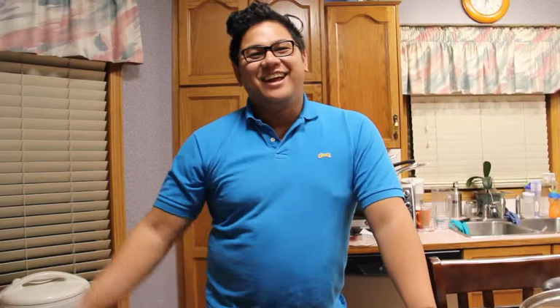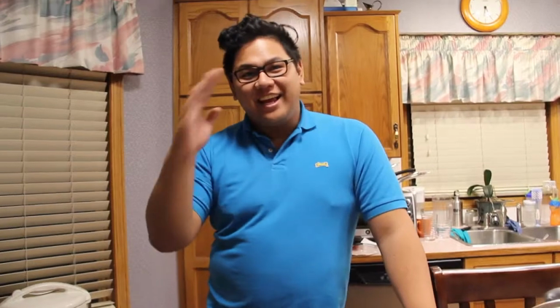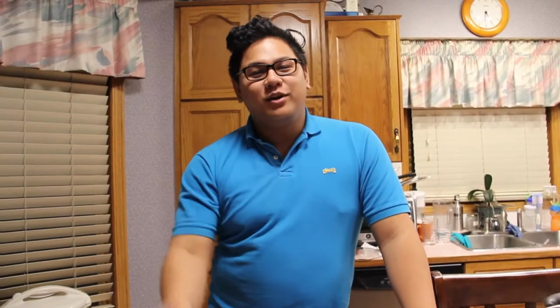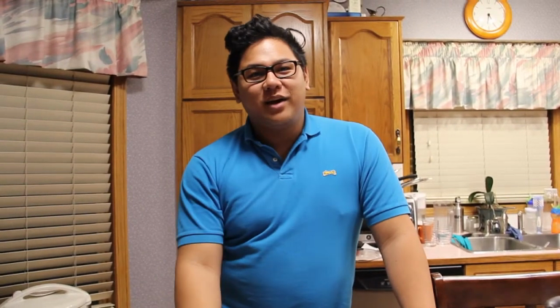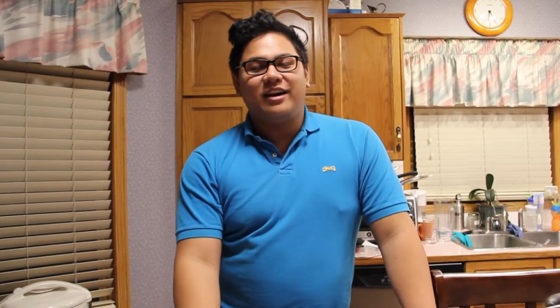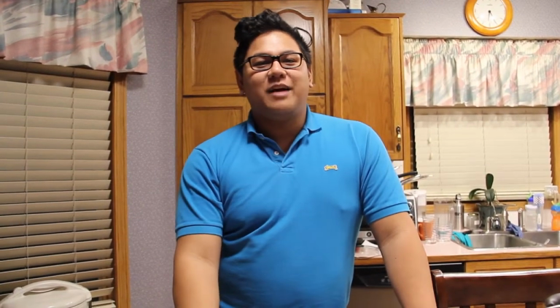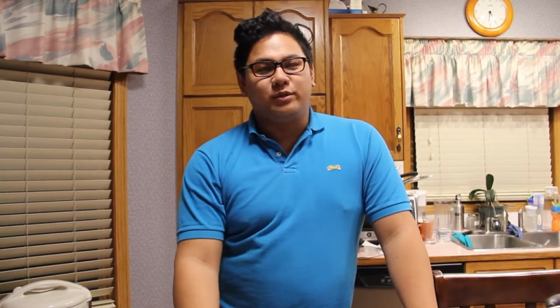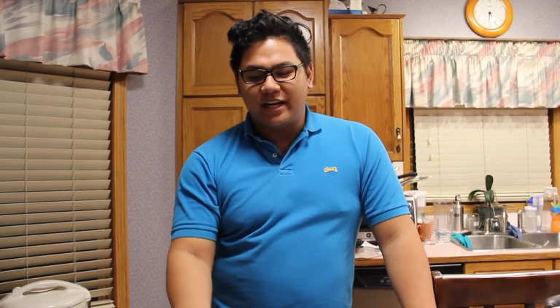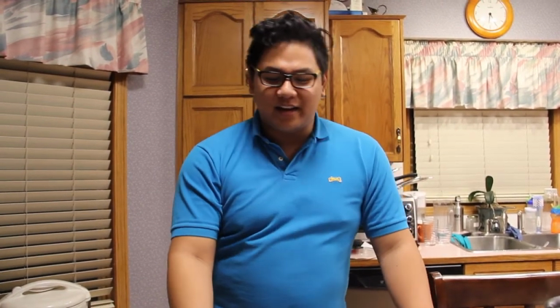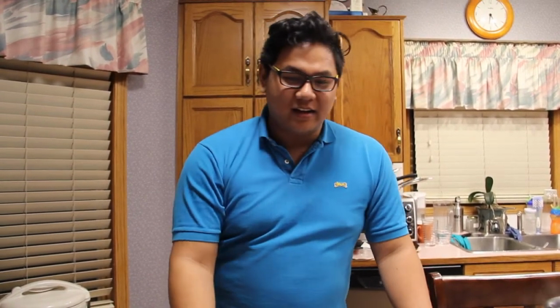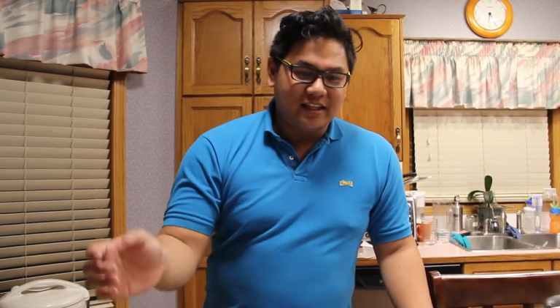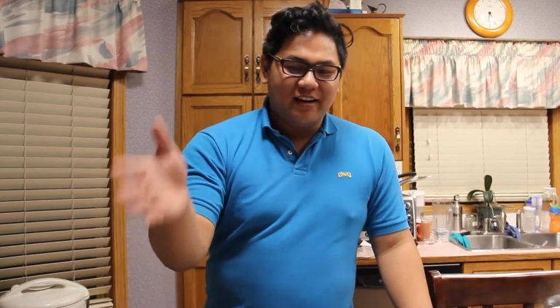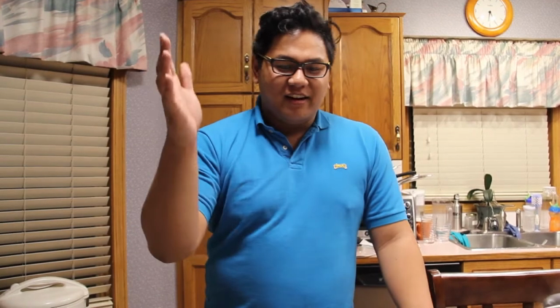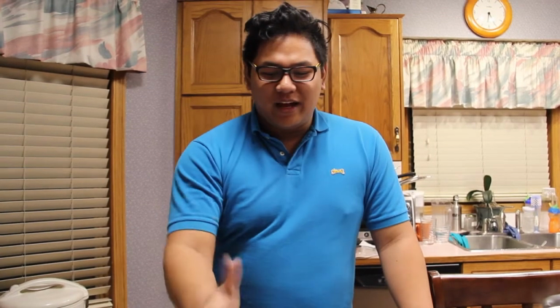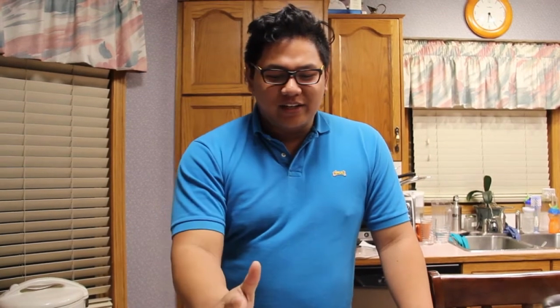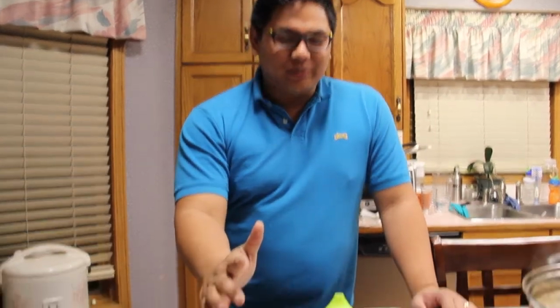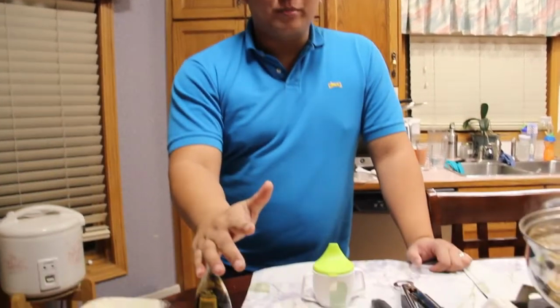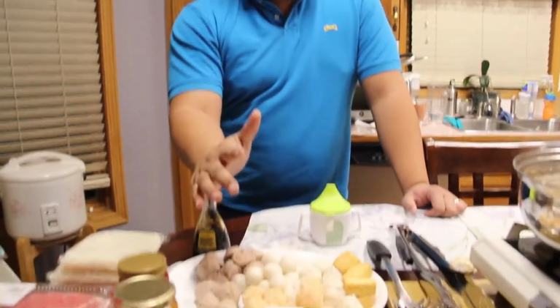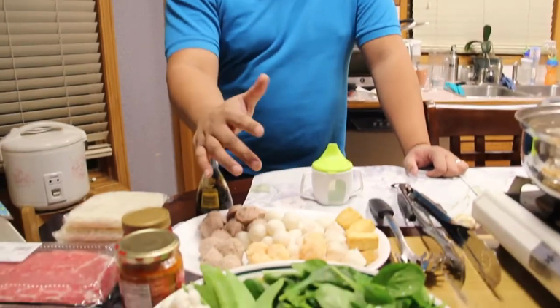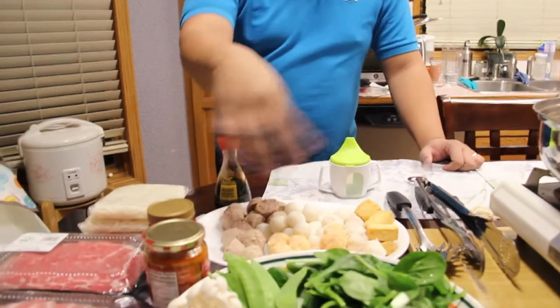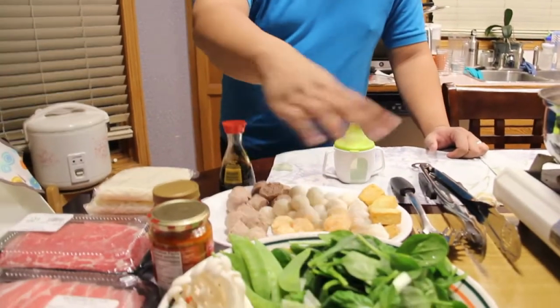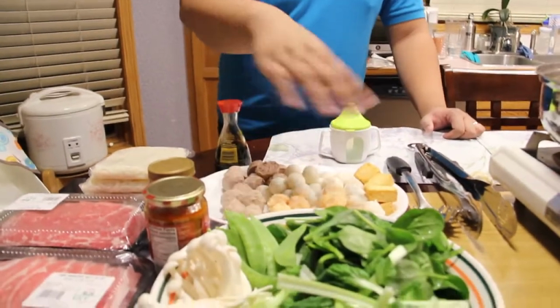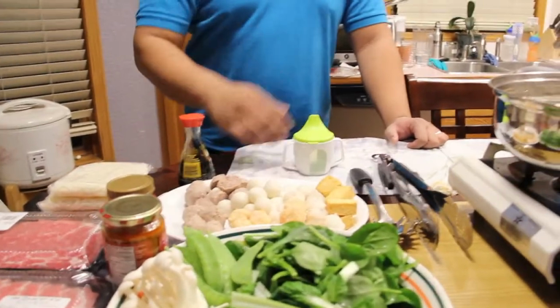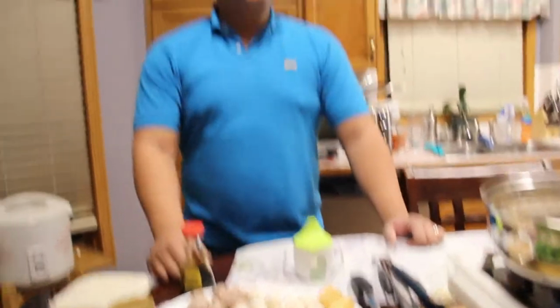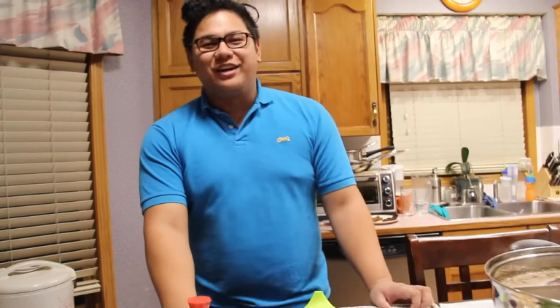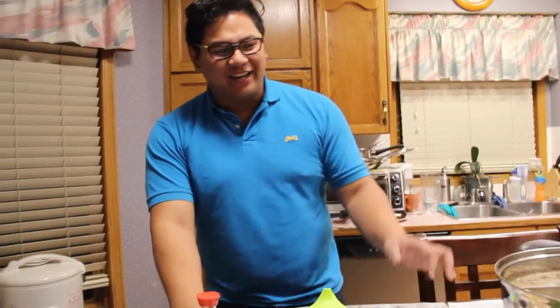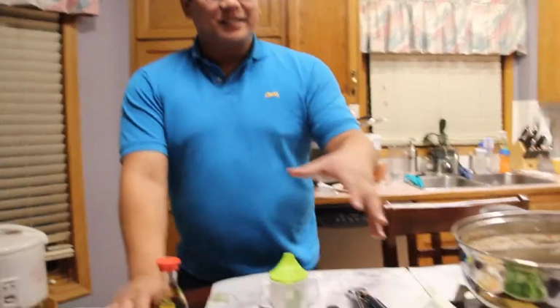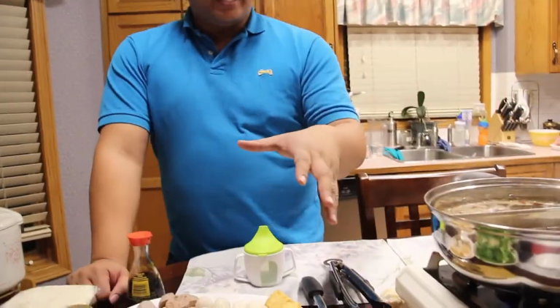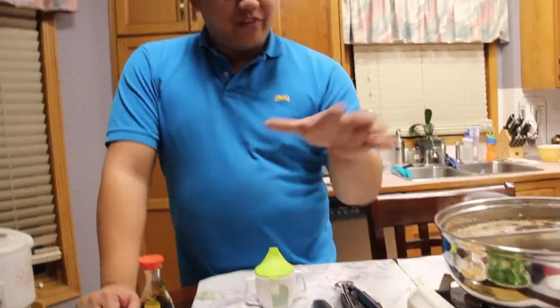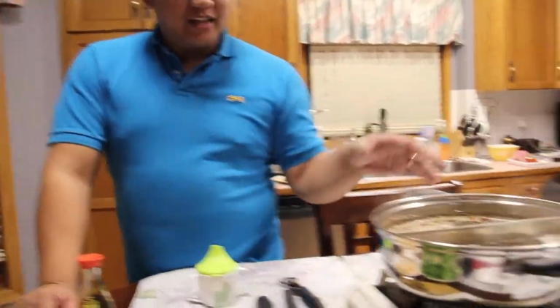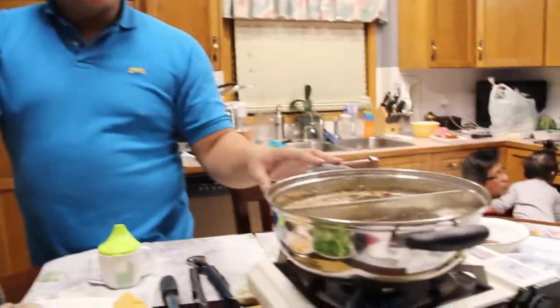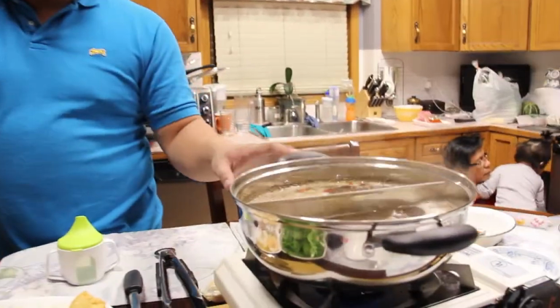Hey guys, what's going on? It's Brian here. Happy Super Bowl Sunday, and today I tried to do something homemade. Well, technically this was not made in the store, but we'll cook it here. It is Chinese hot pot.